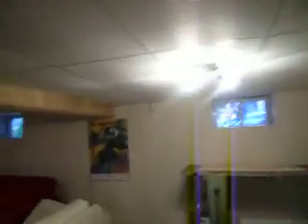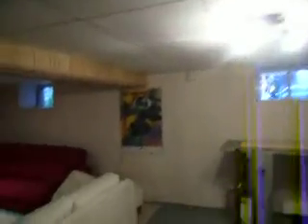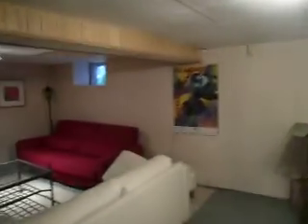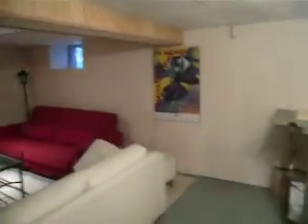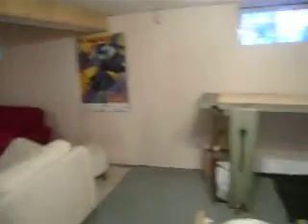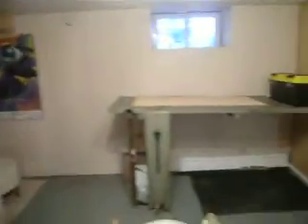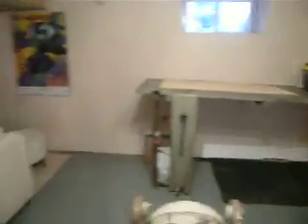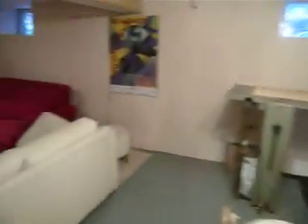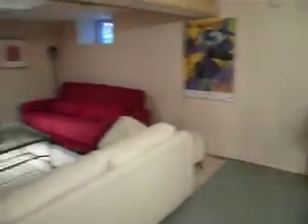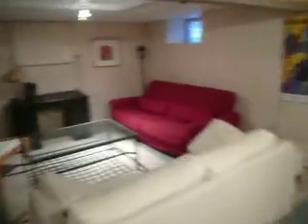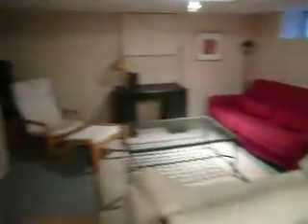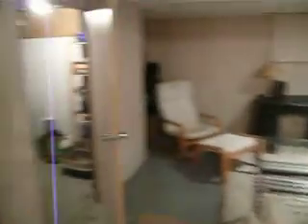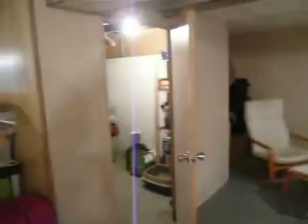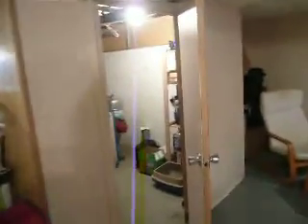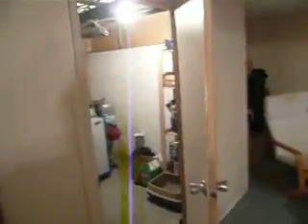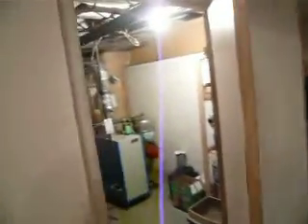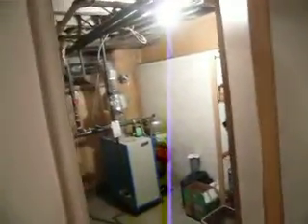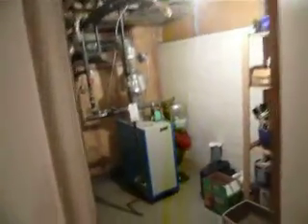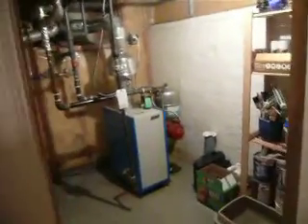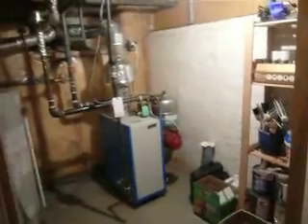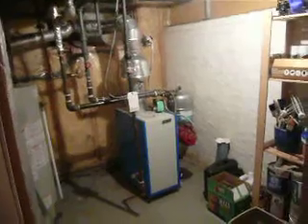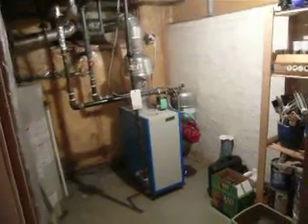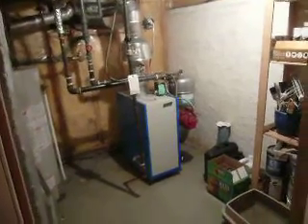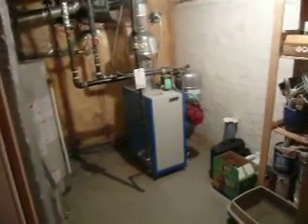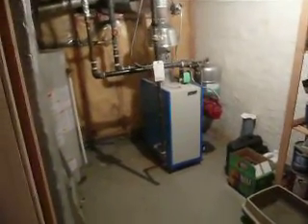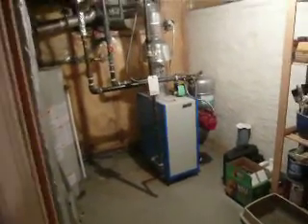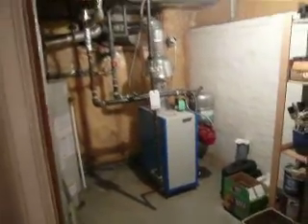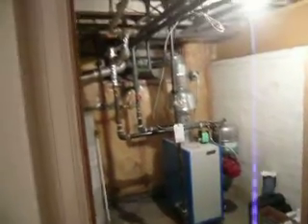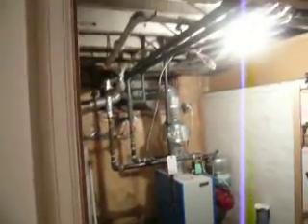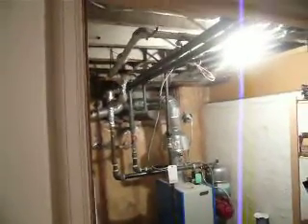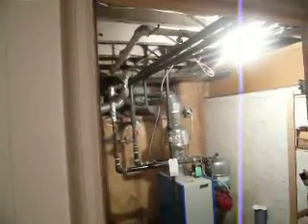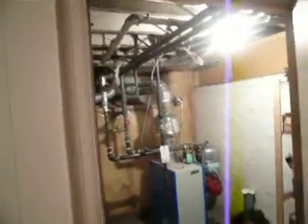Walking through, you can see there's a workspace and a utility room. The furnace was replaced in 2007 and that's a hot water gas grate system there.